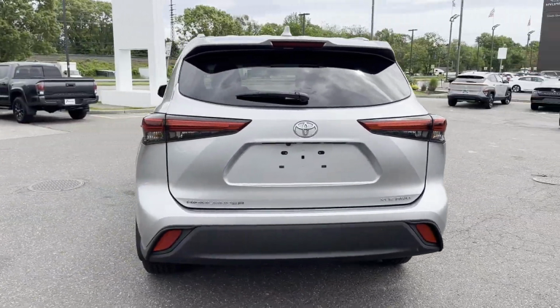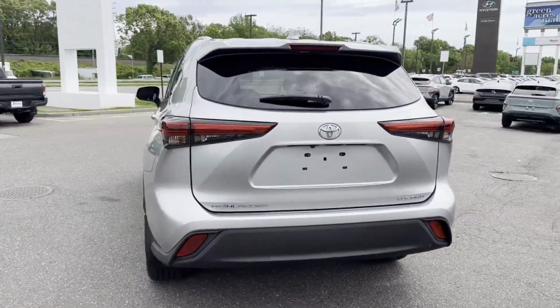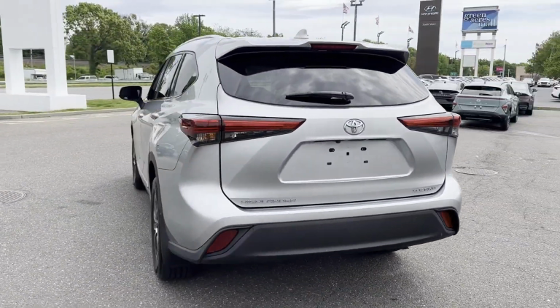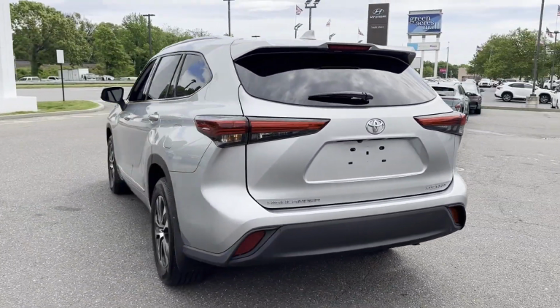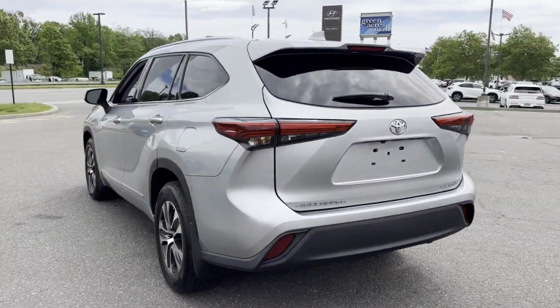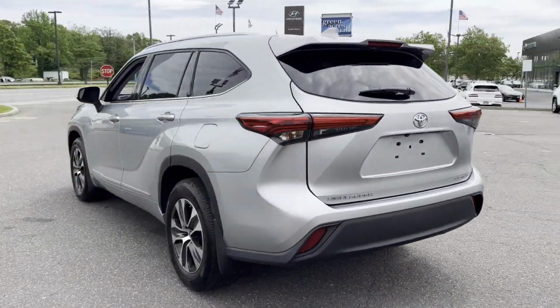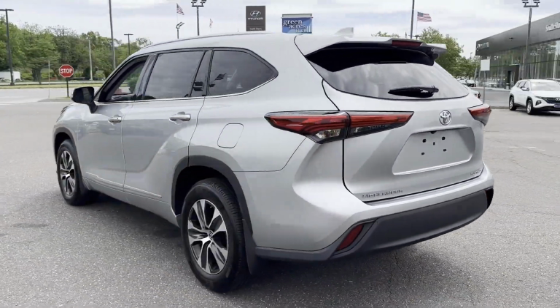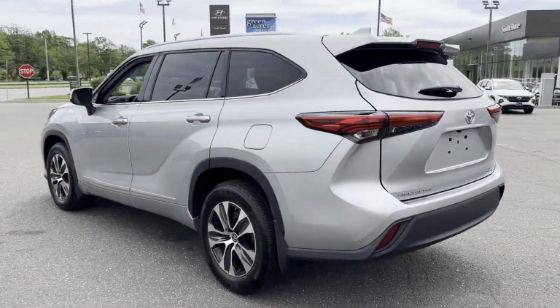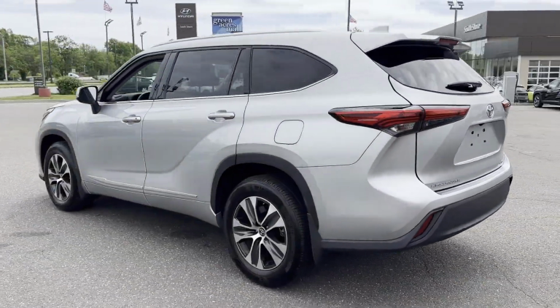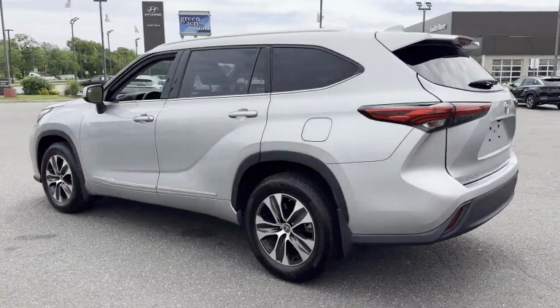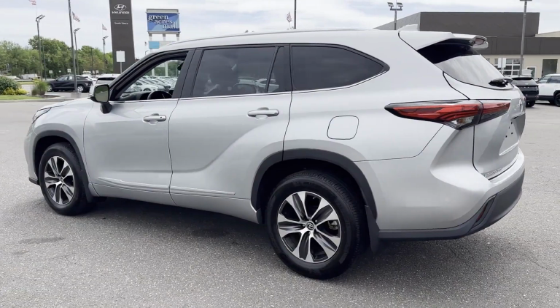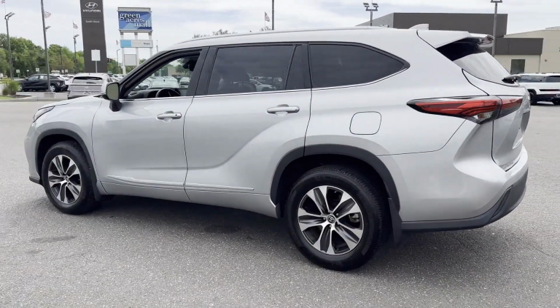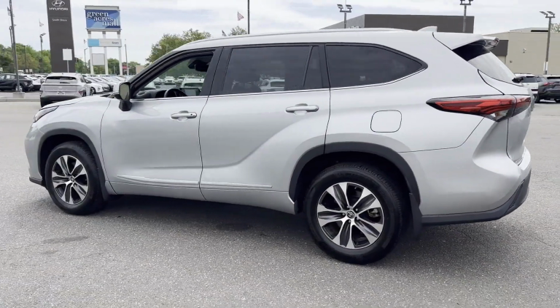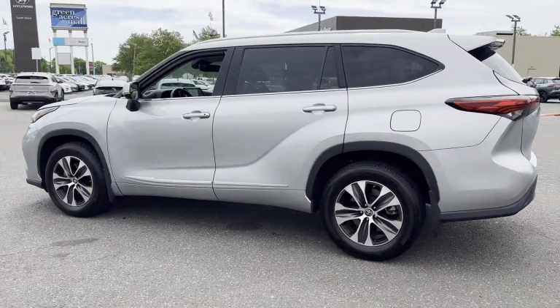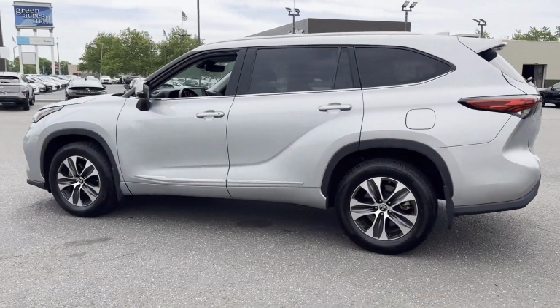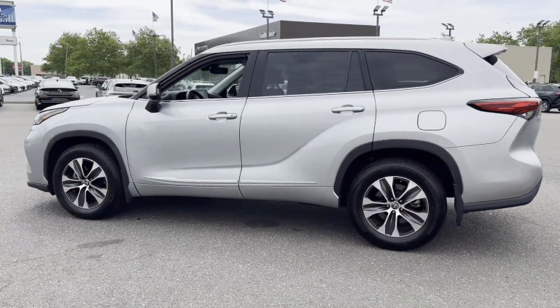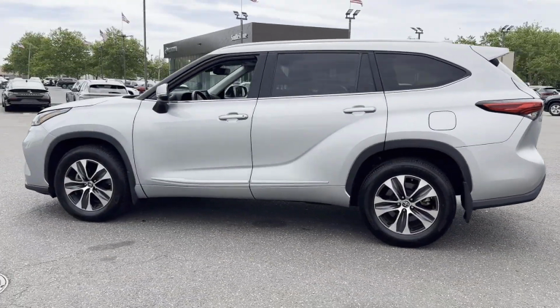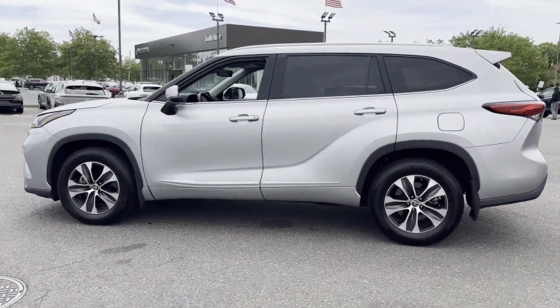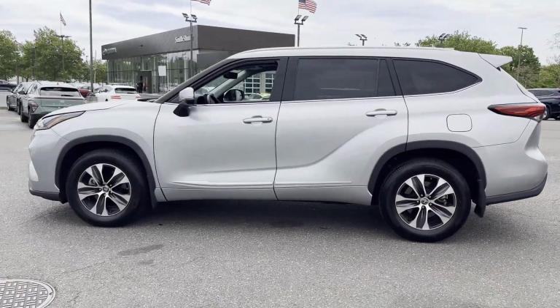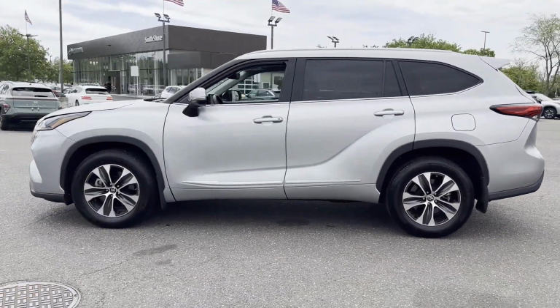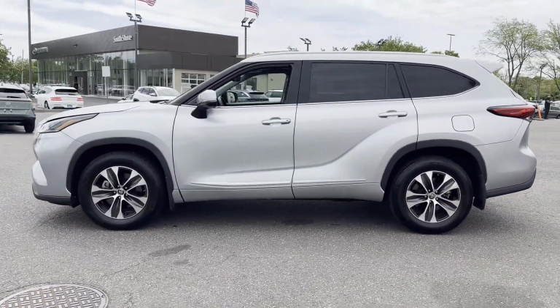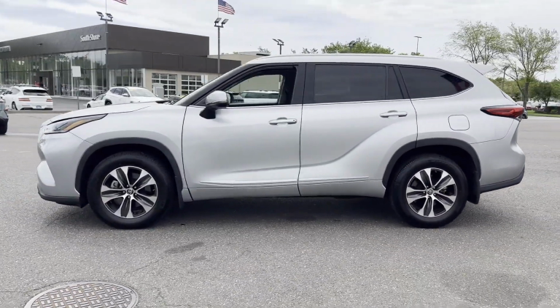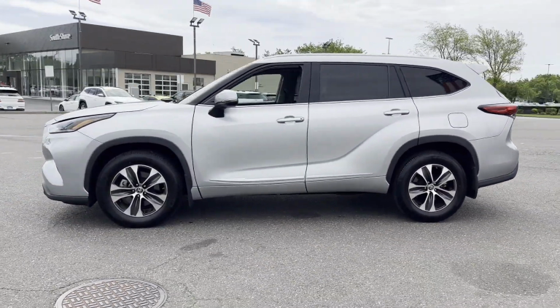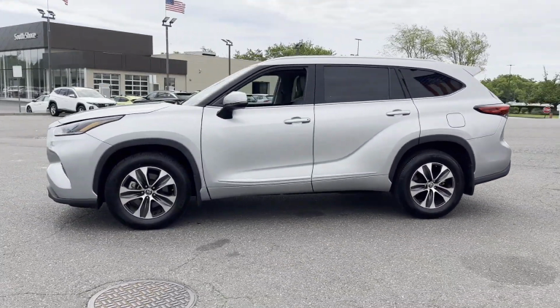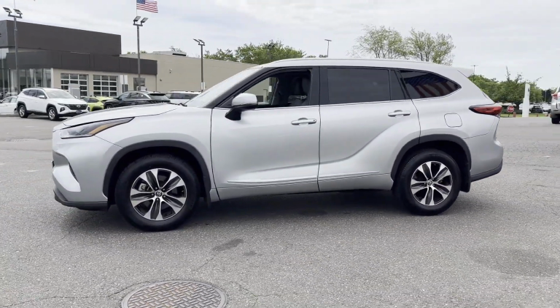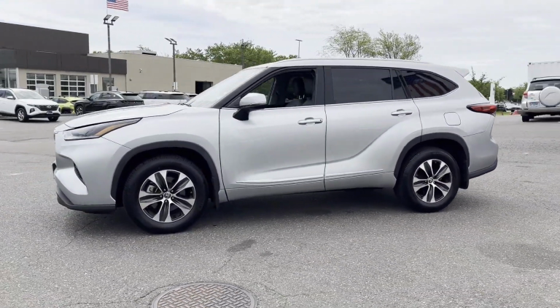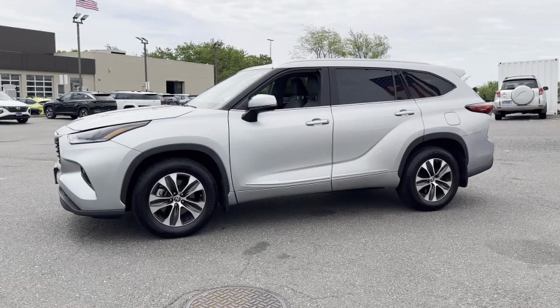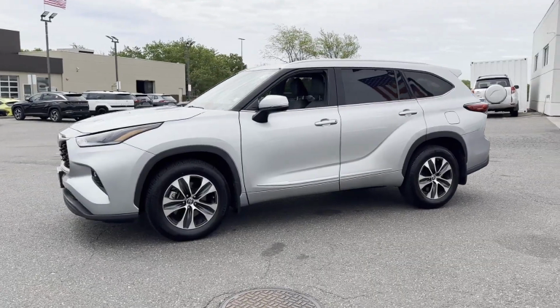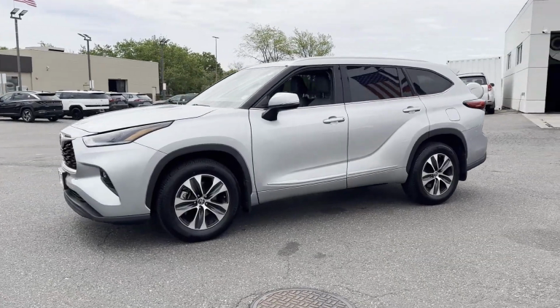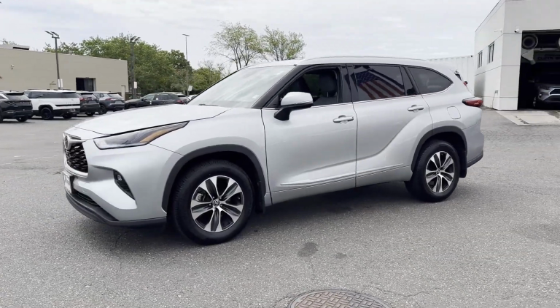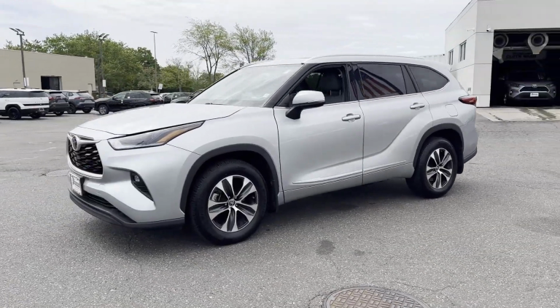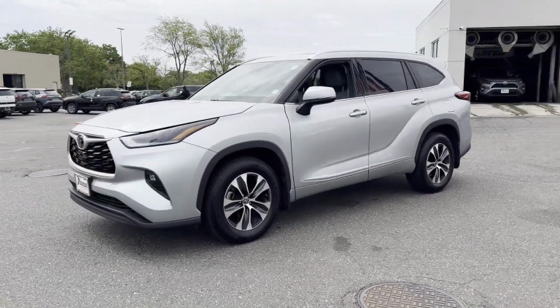Brake assist, keyless entry, steering wheel audio controls, auto dimming rear view mirror, aluminum wheels. Find your dream car and drive it home today.